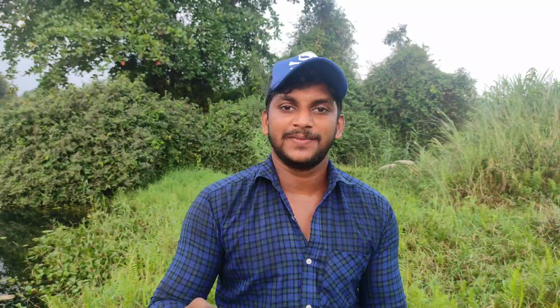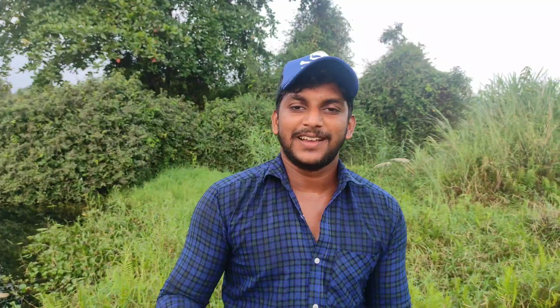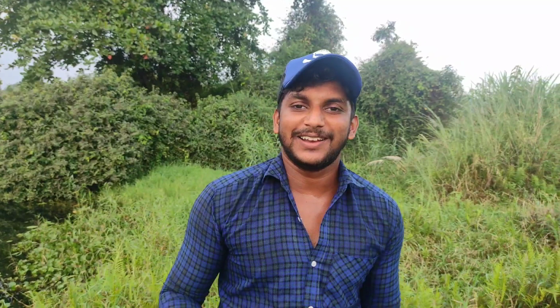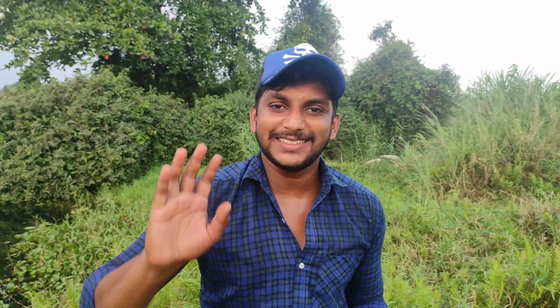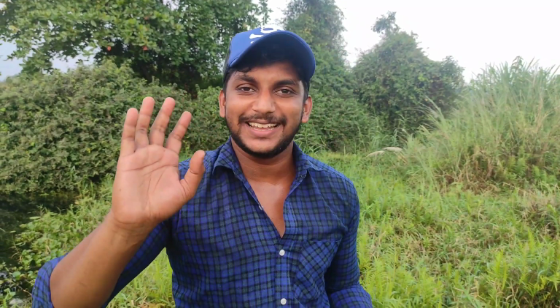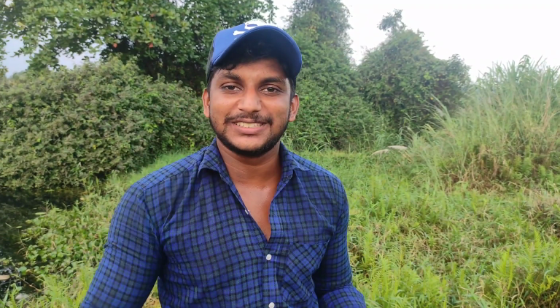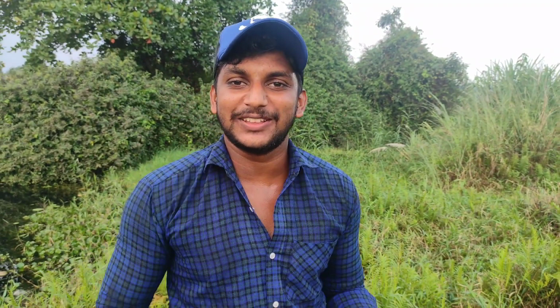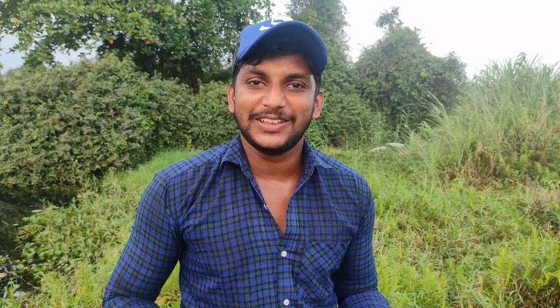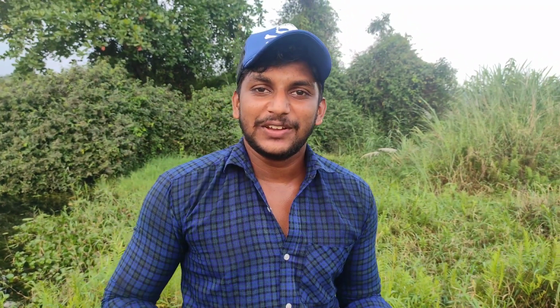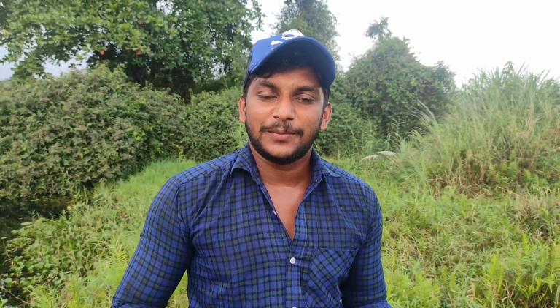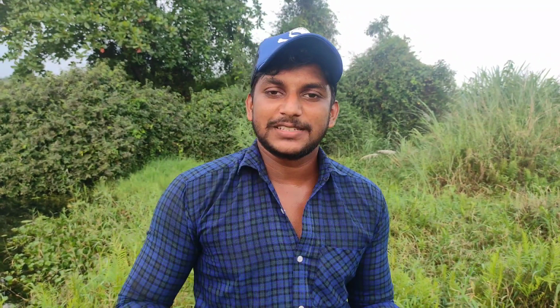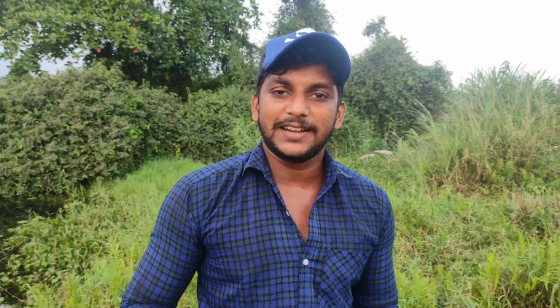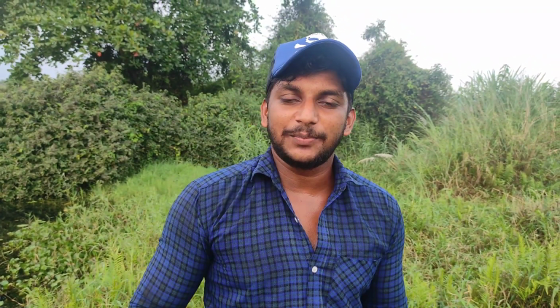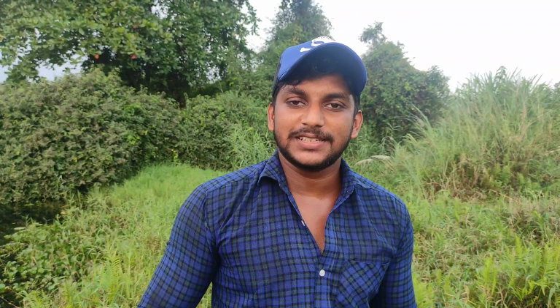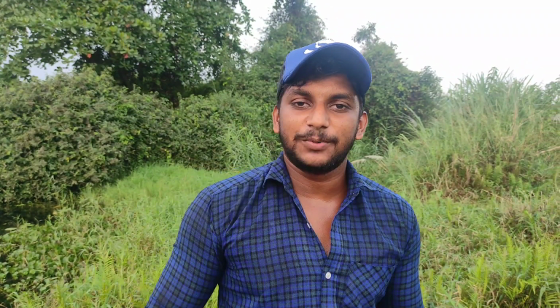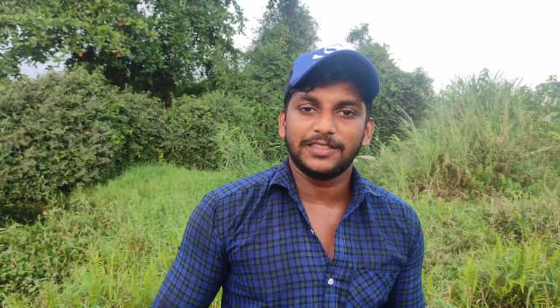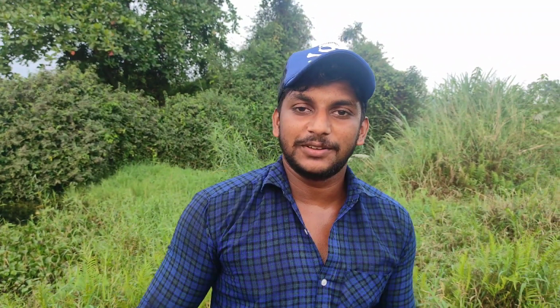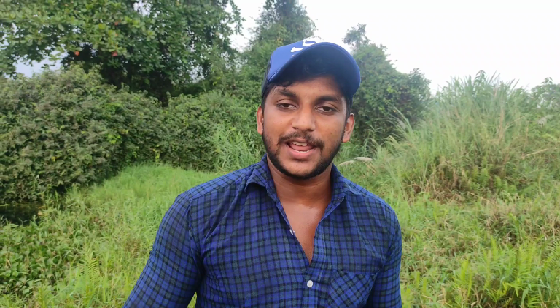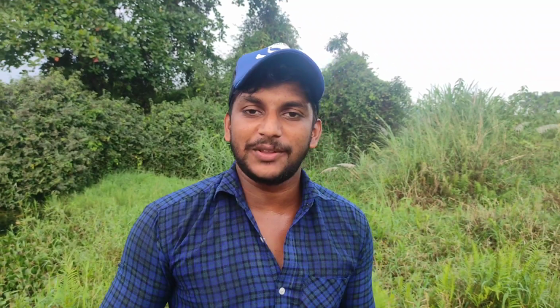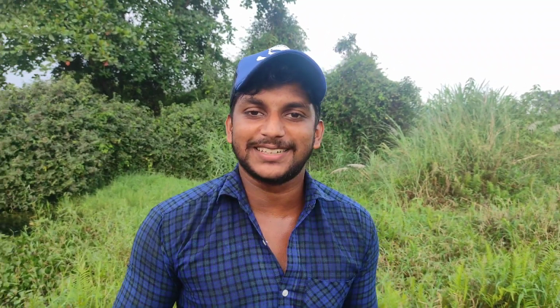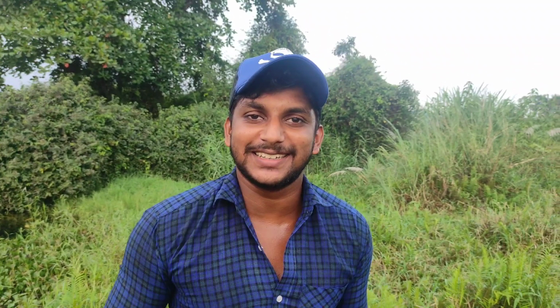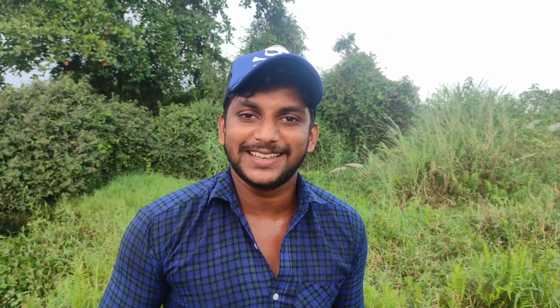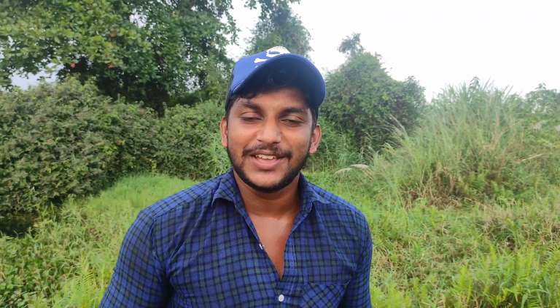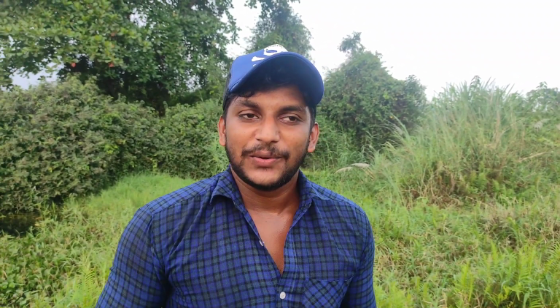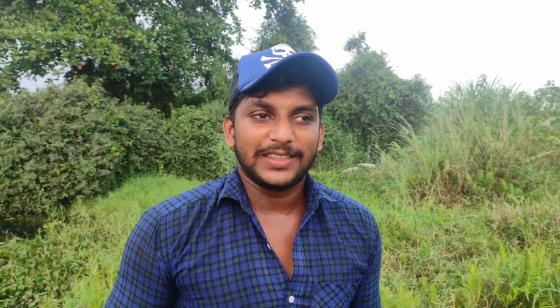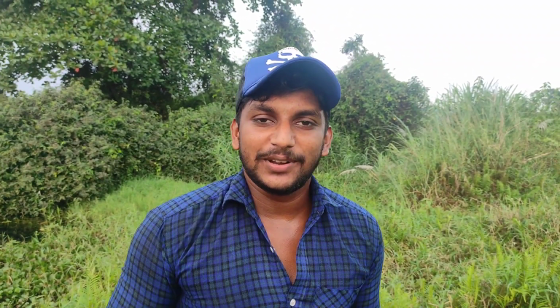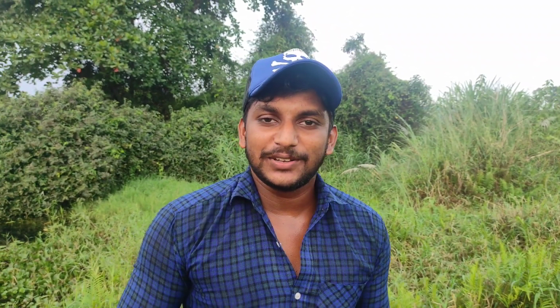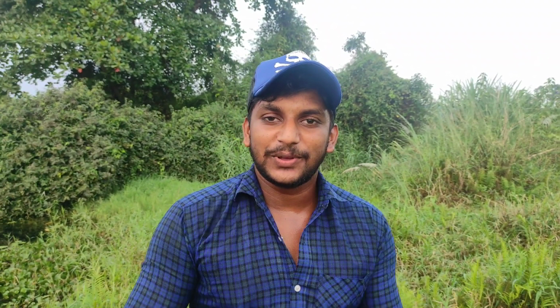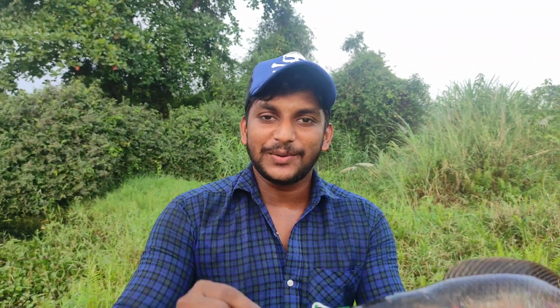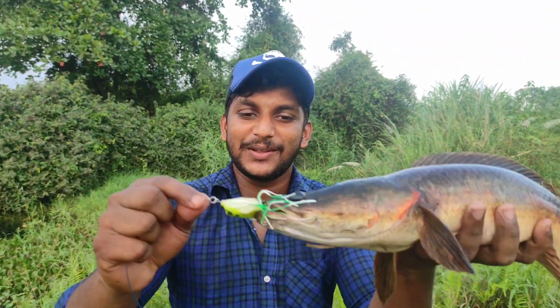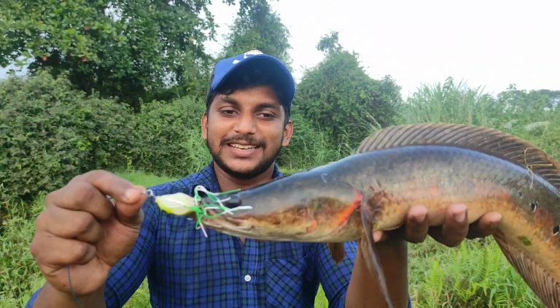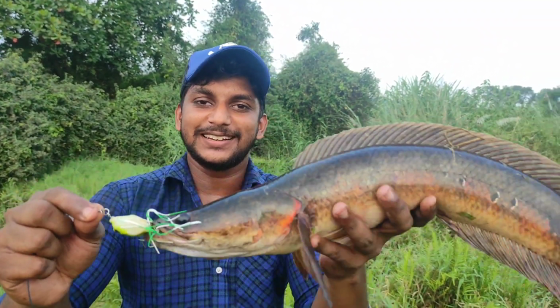Hello guys, now we are fishing. We are fishing with a snake hunt. We are fishing with an arumayan. If you look at an arumayan snake hunt.